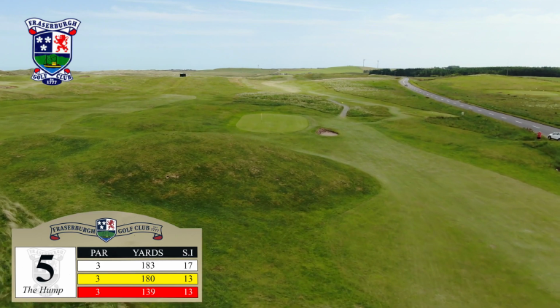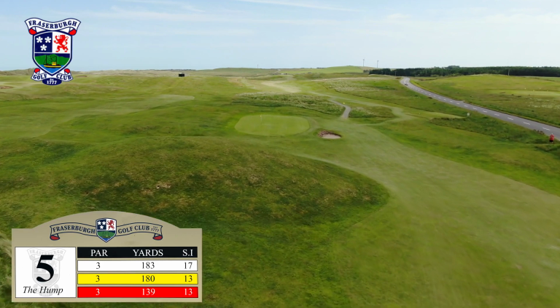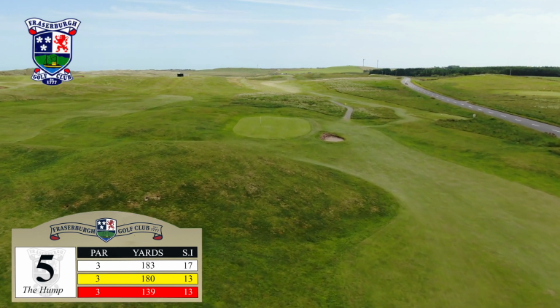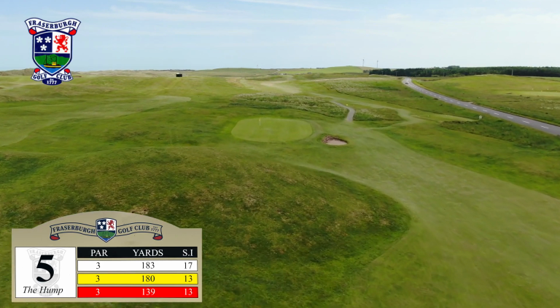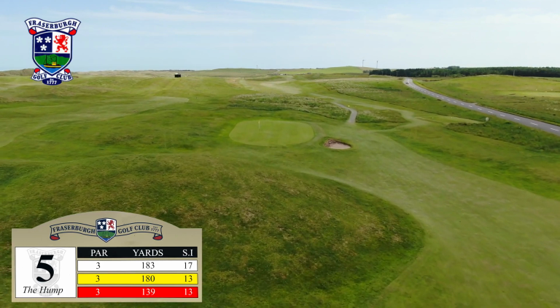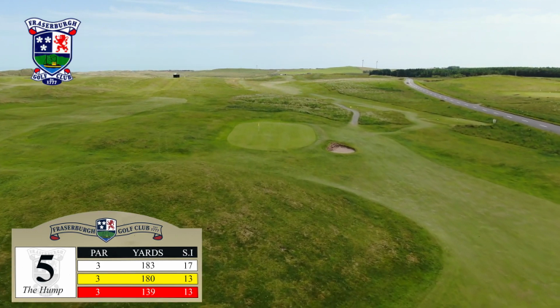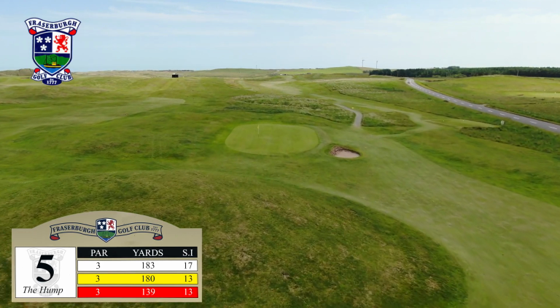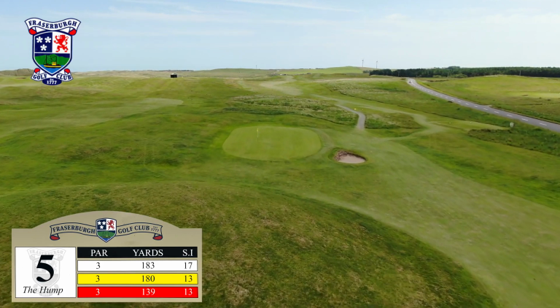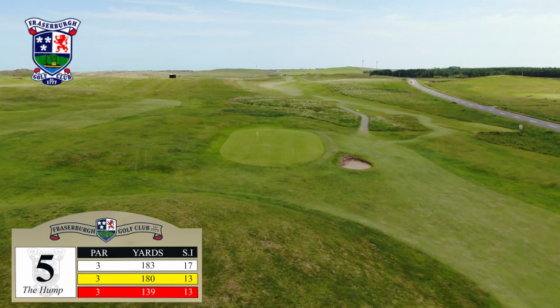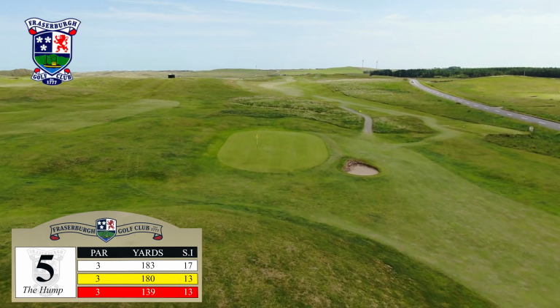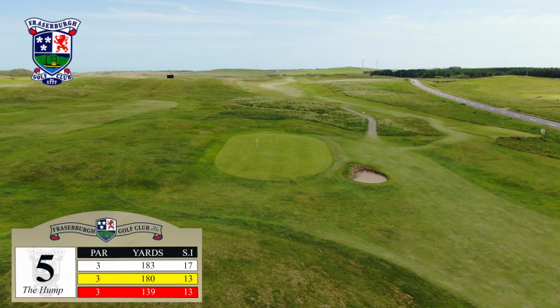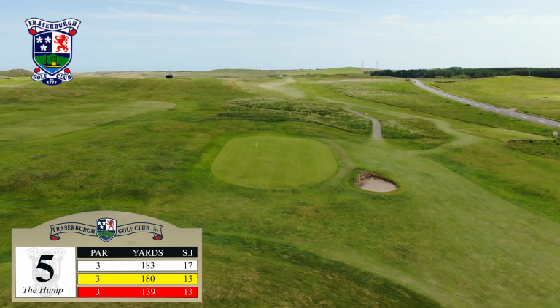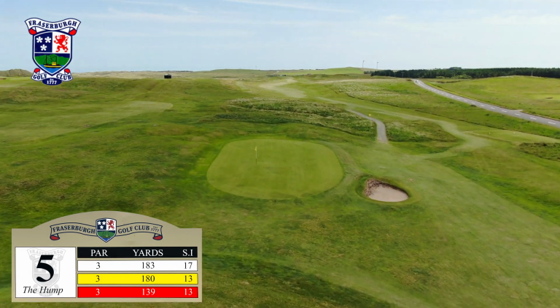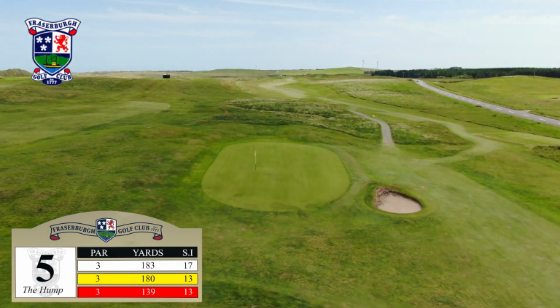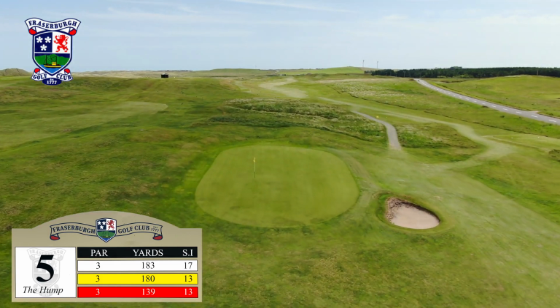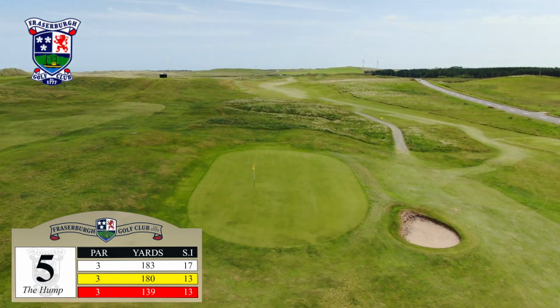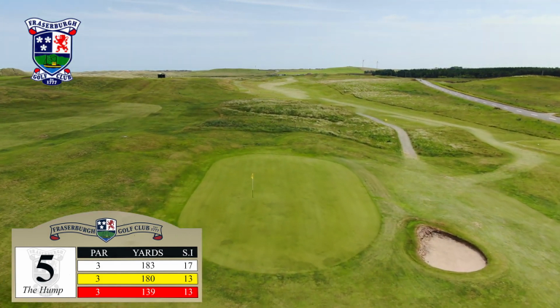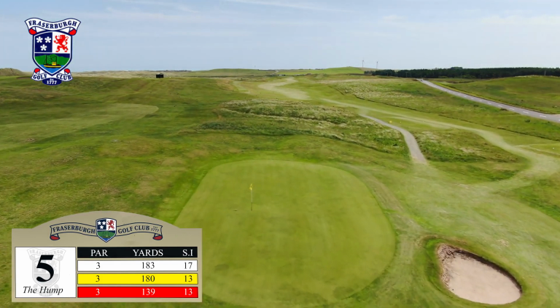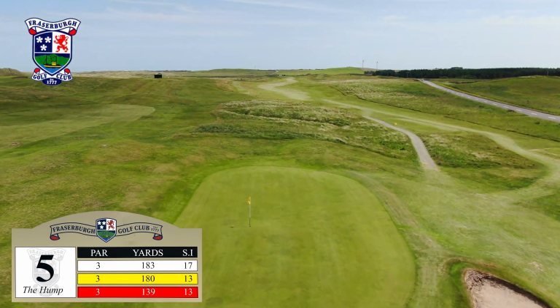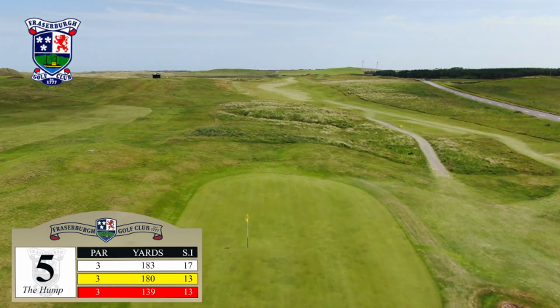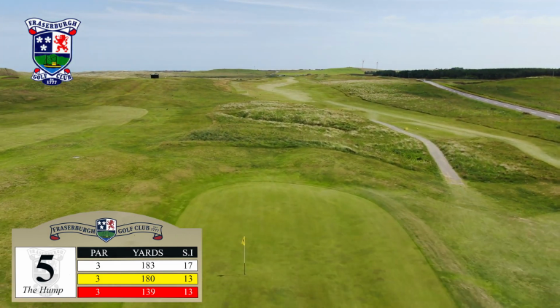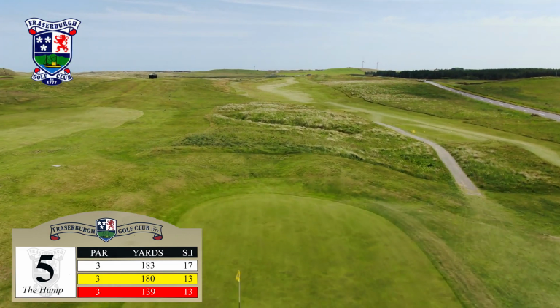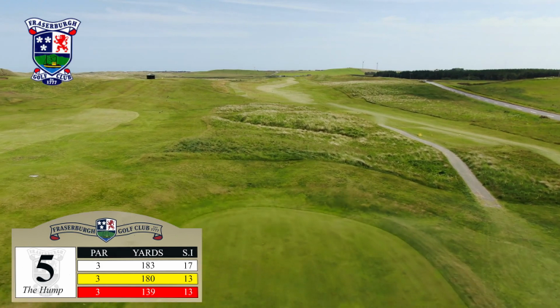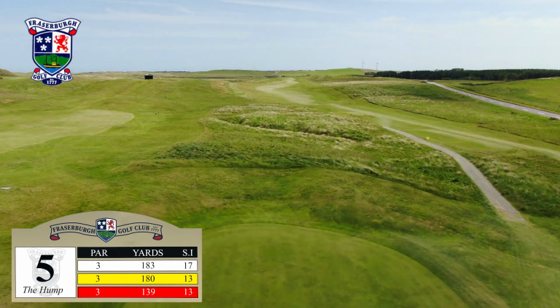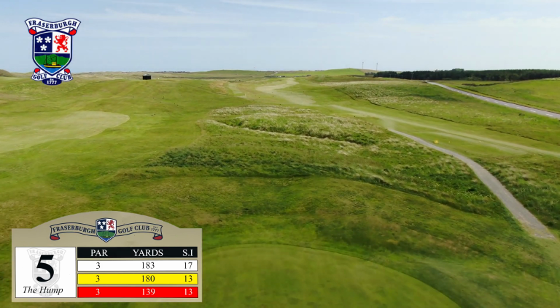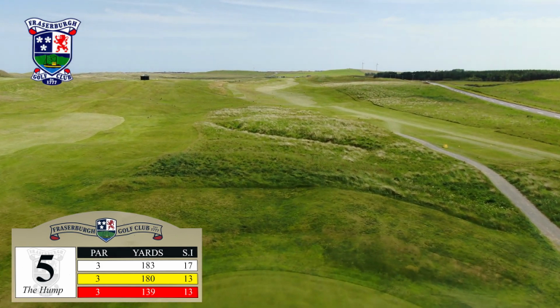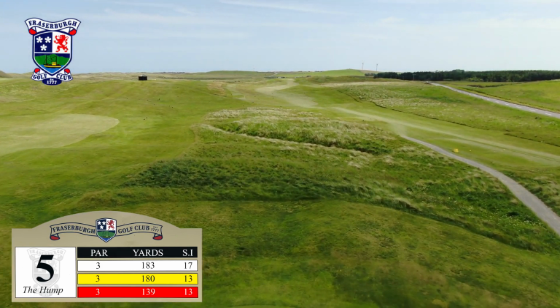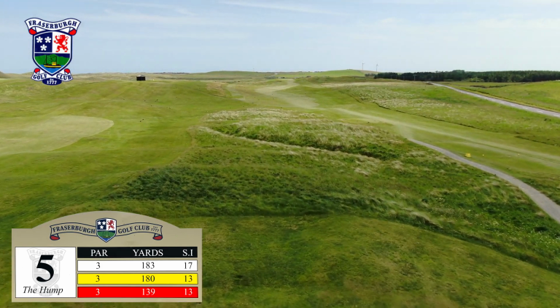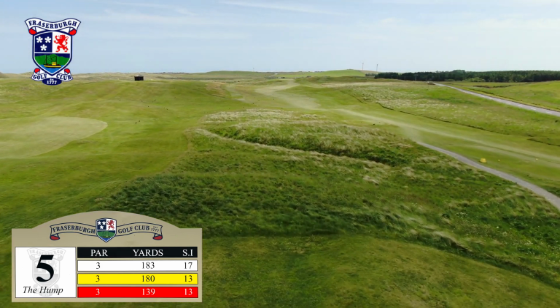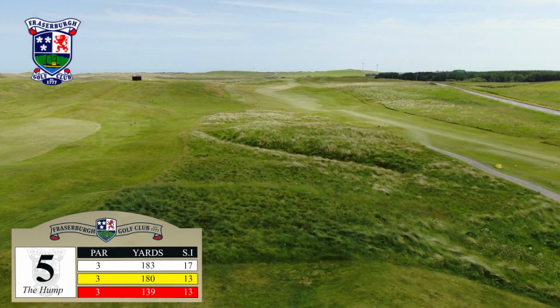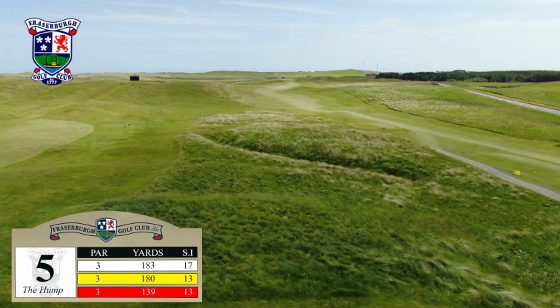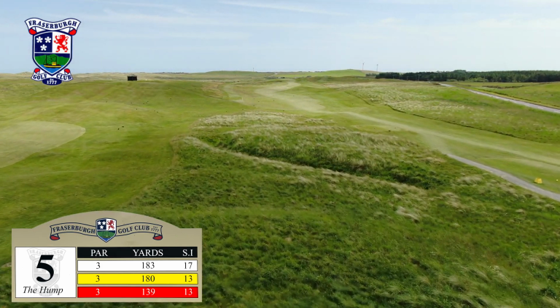The B9033 runs along the entirety of the right side of the hole. Don't be embarrassed to aim for the left half of the green — try and focus on that. There's no shame in heading to the sixth having recorded a par three at the fifth.